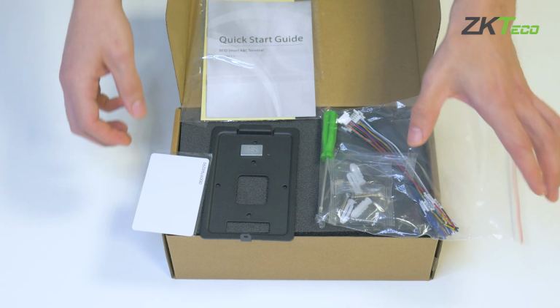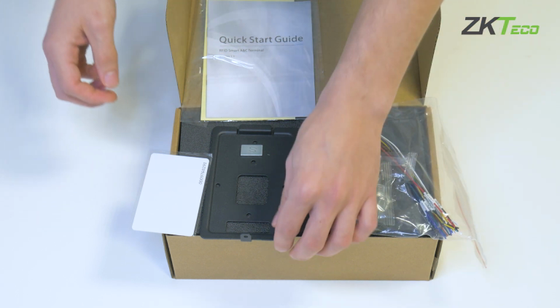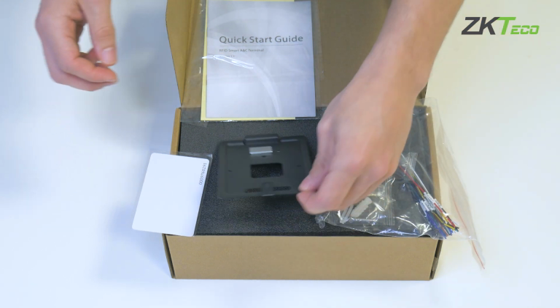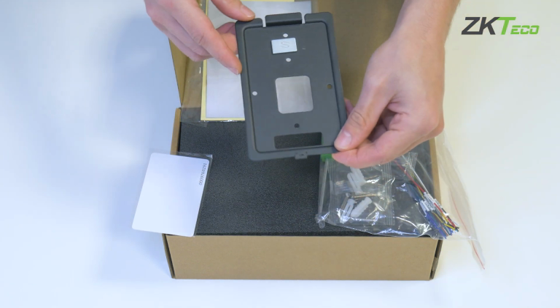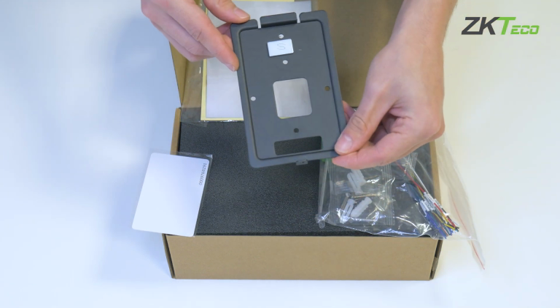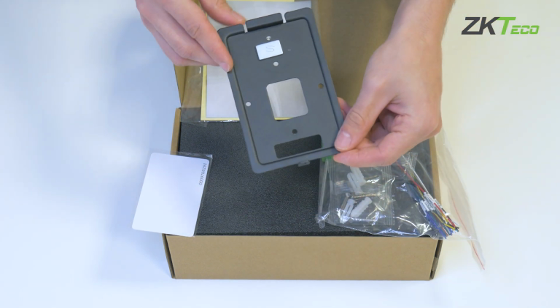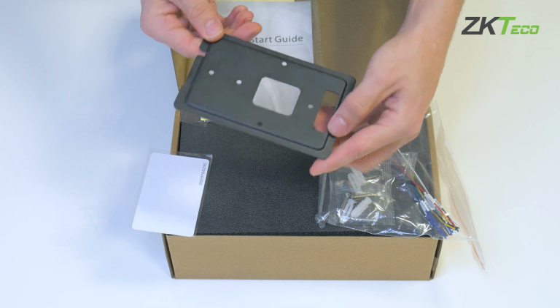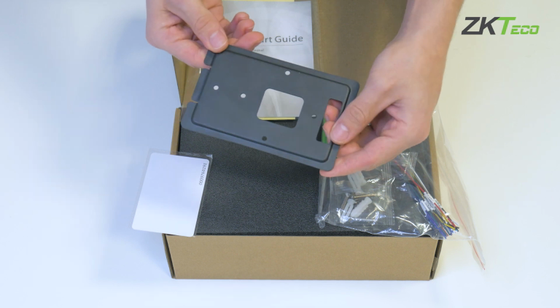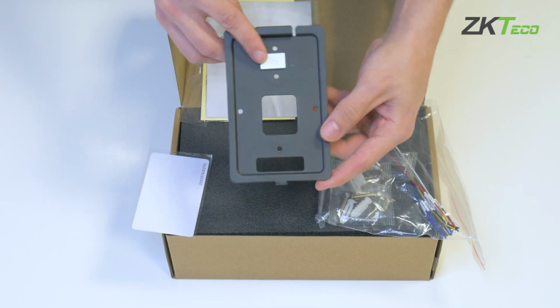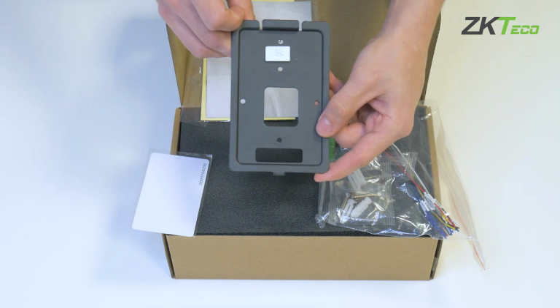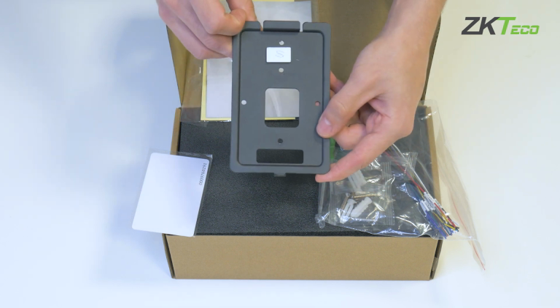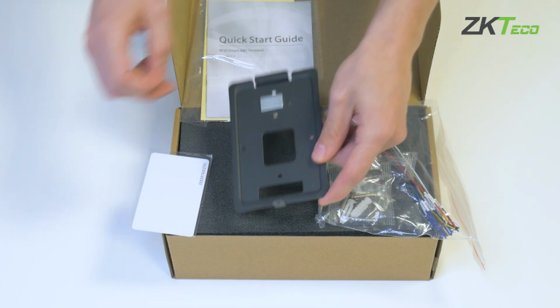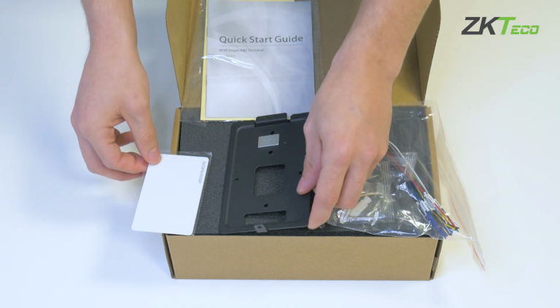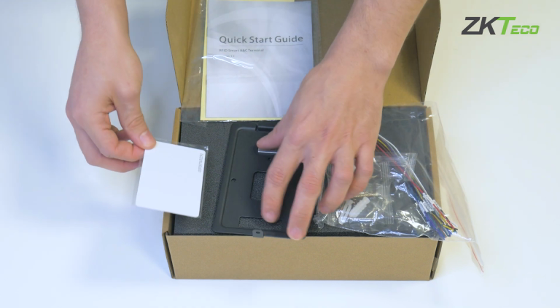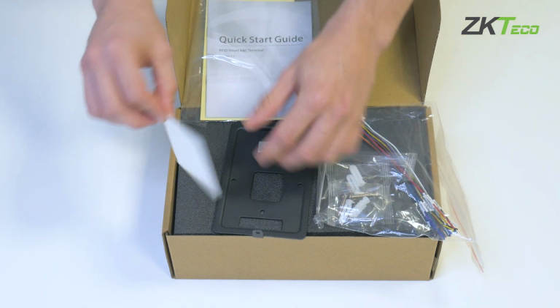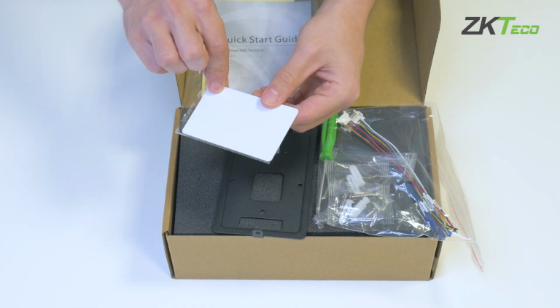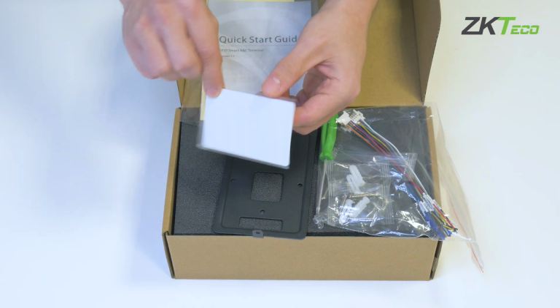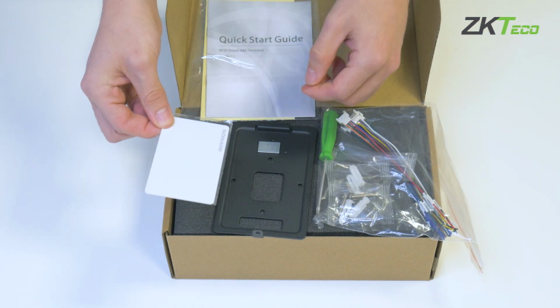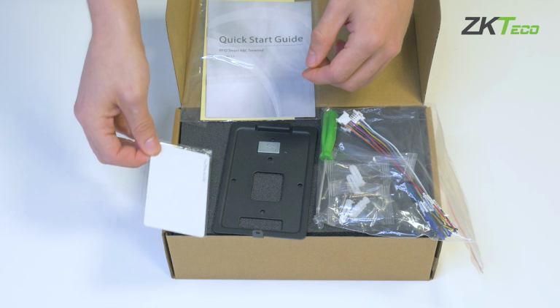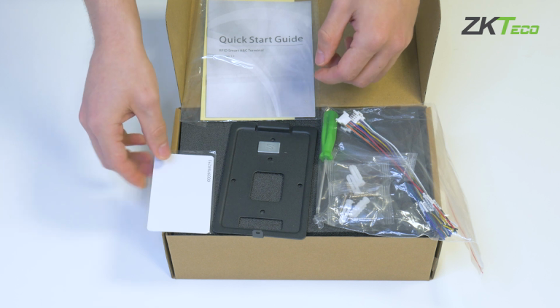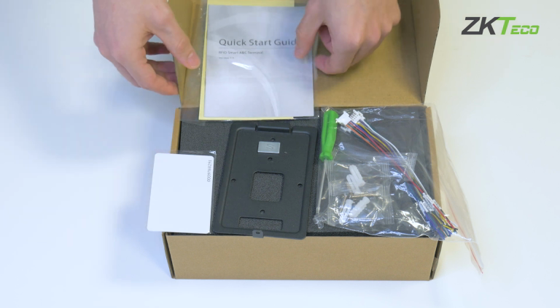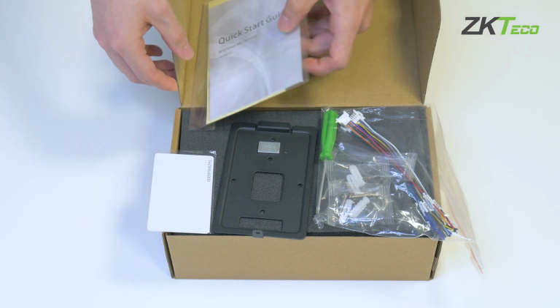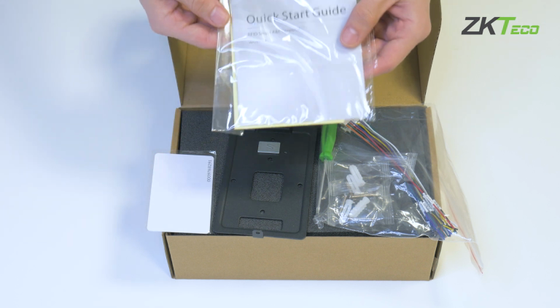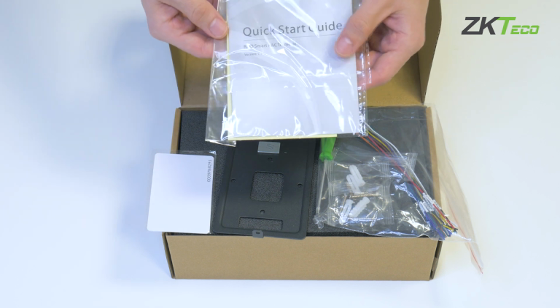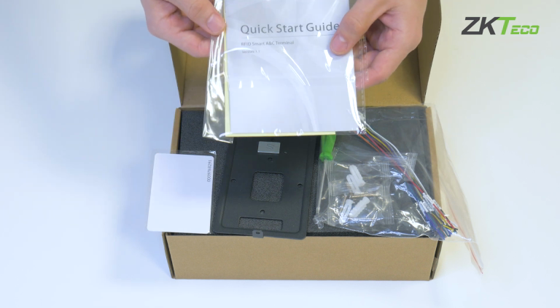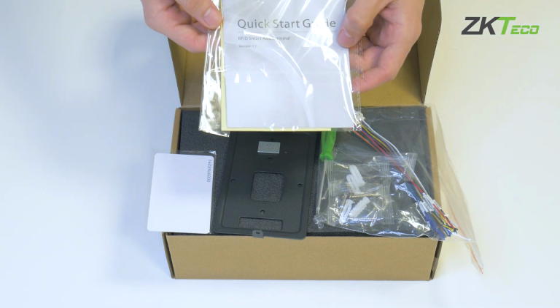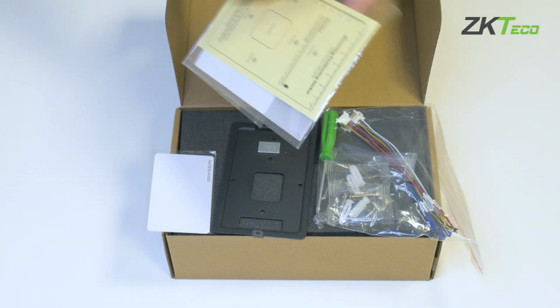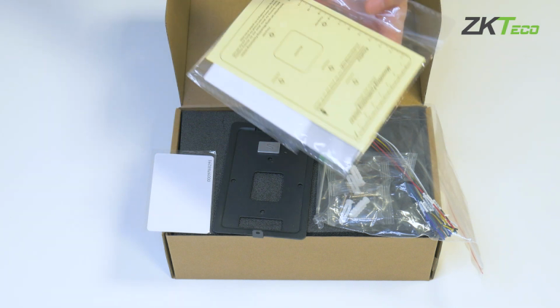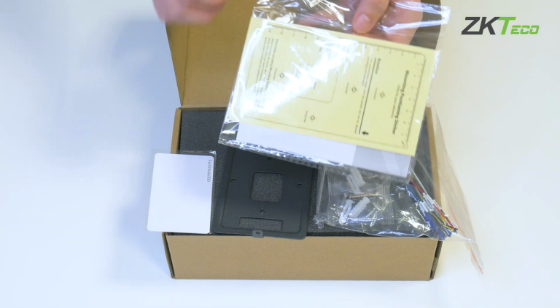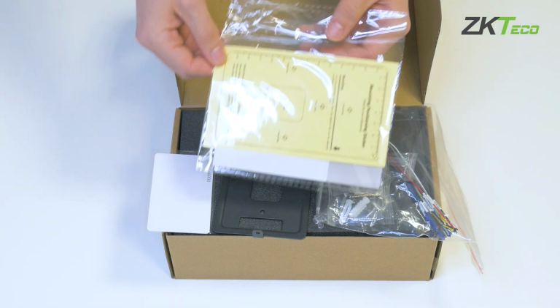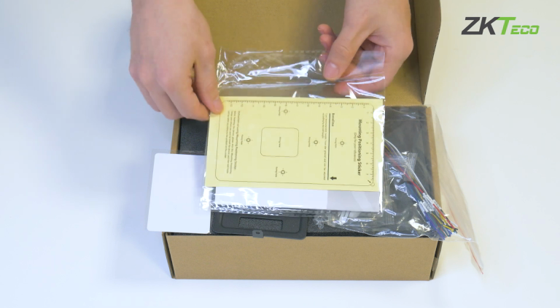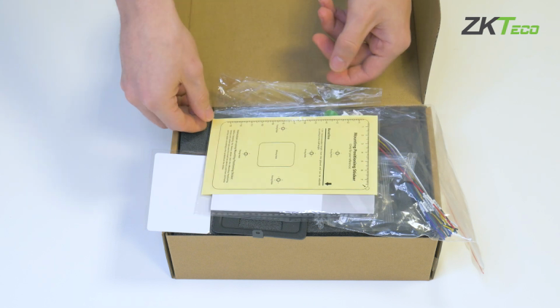We'll have the plate for wall mounting with the corresponding tamper. The device also includes our FID card and the installation guide, as well as a small template for the wall installation of the device.